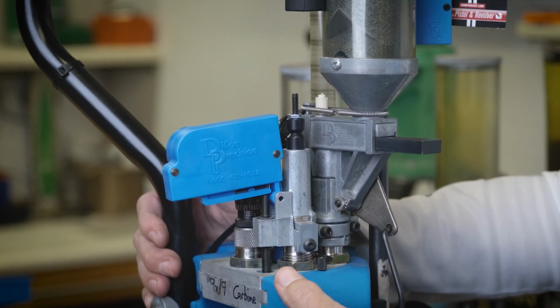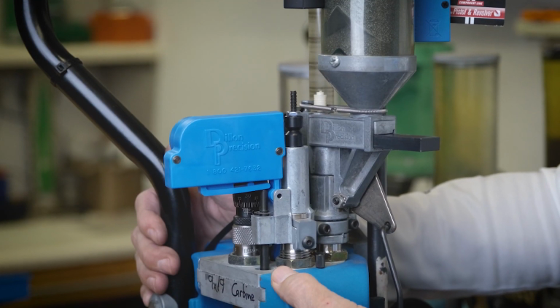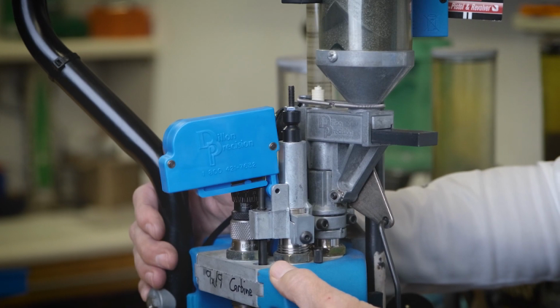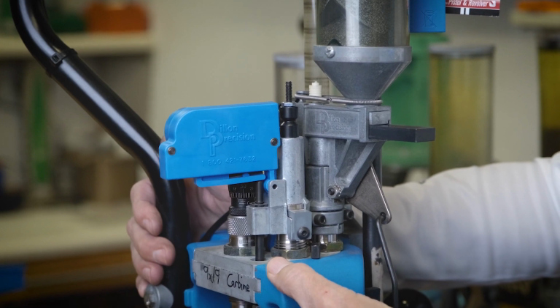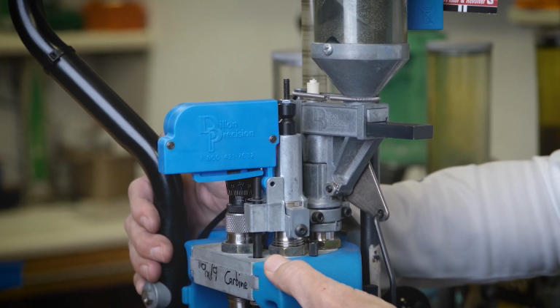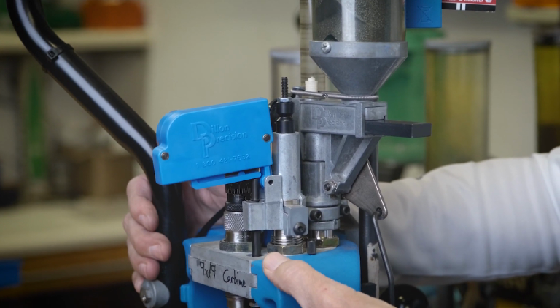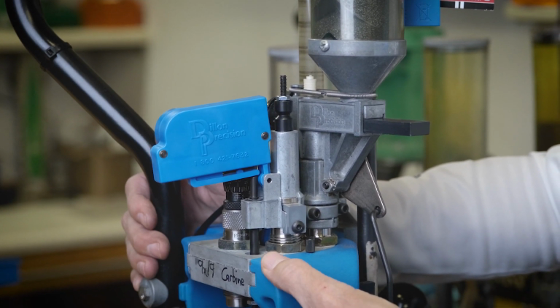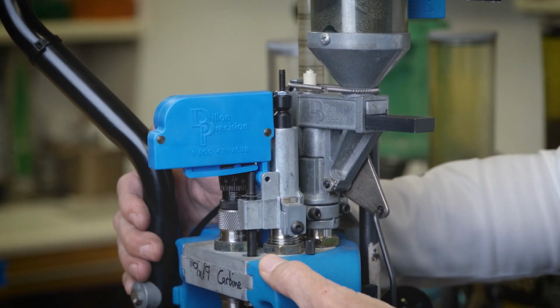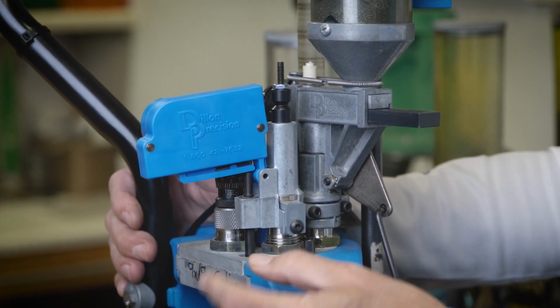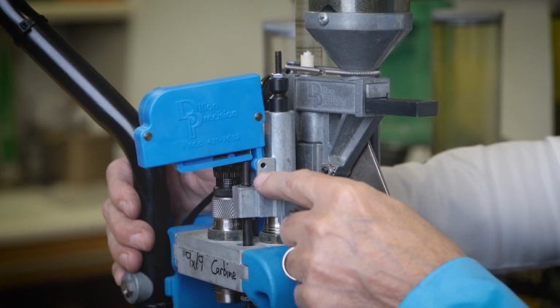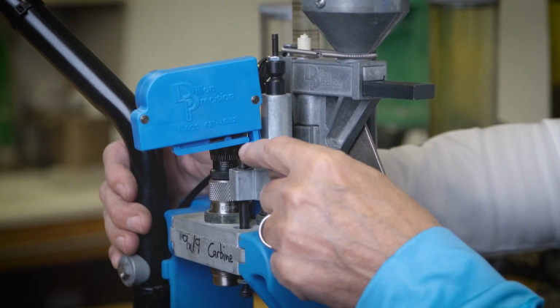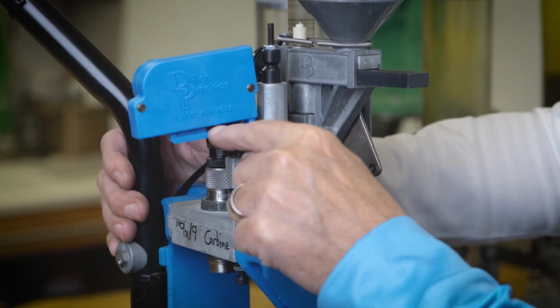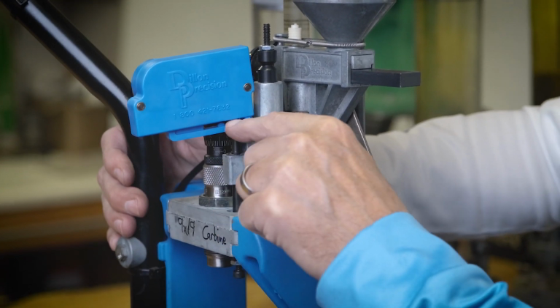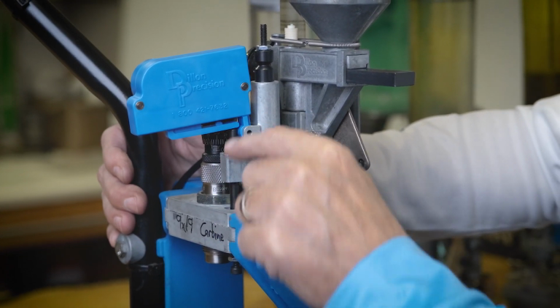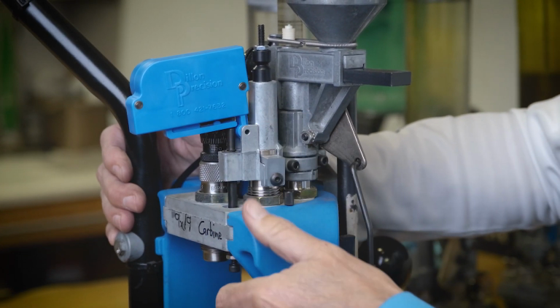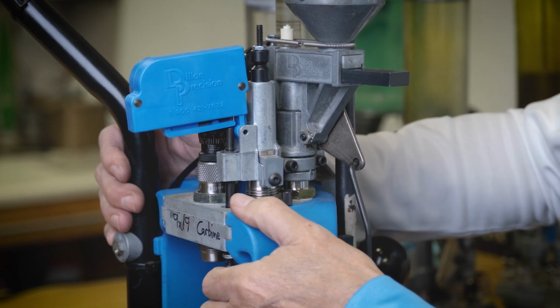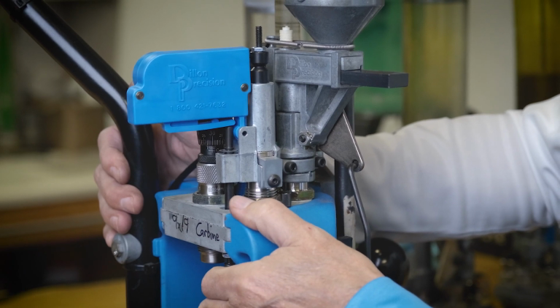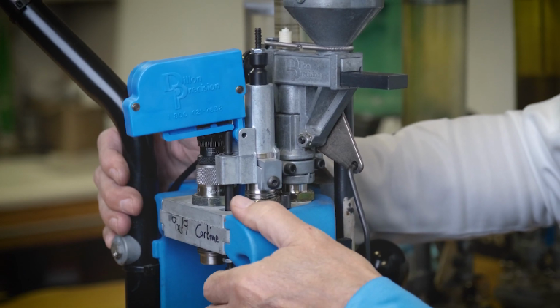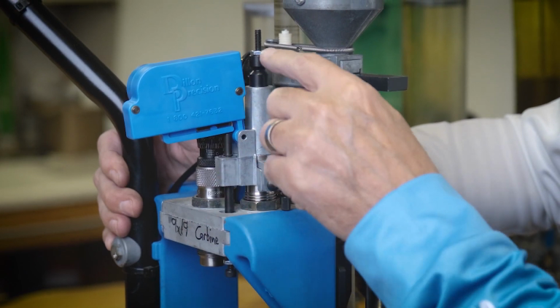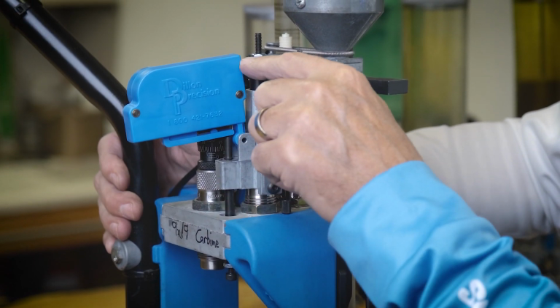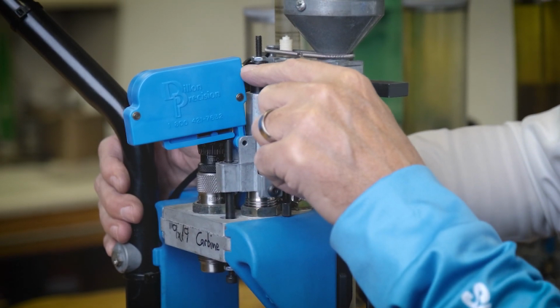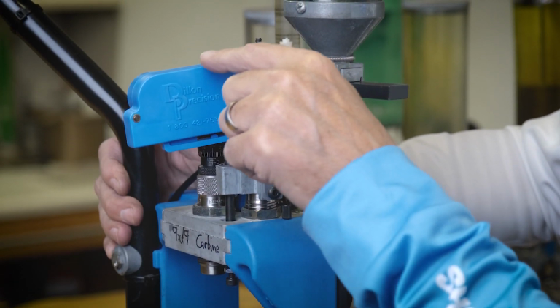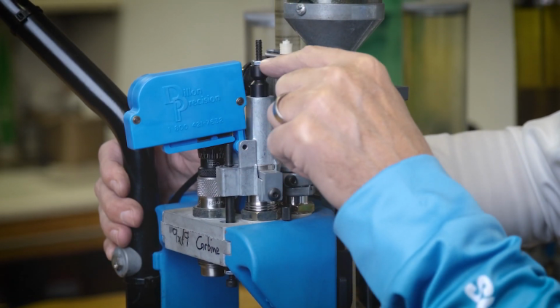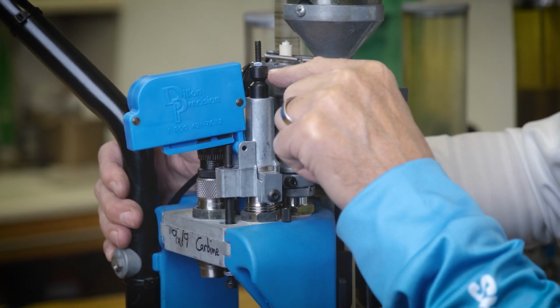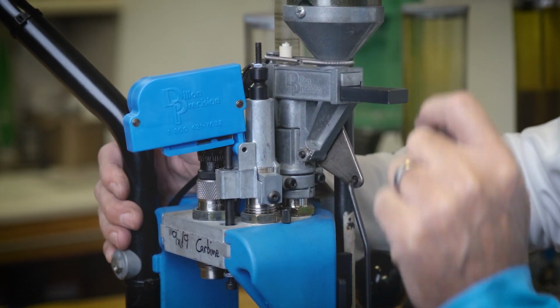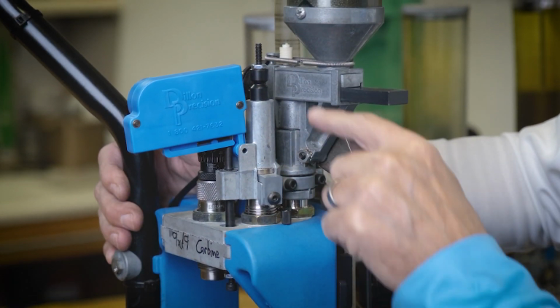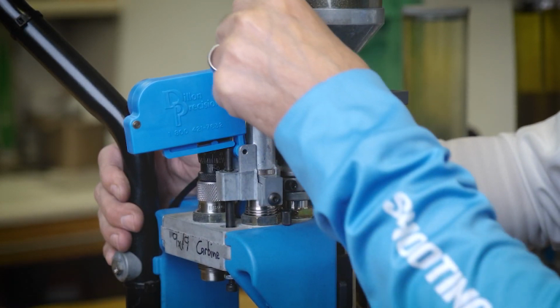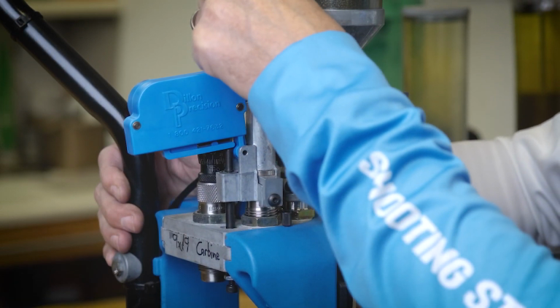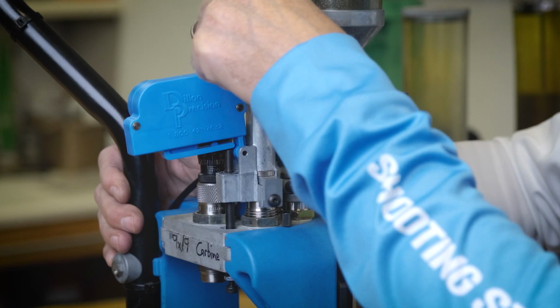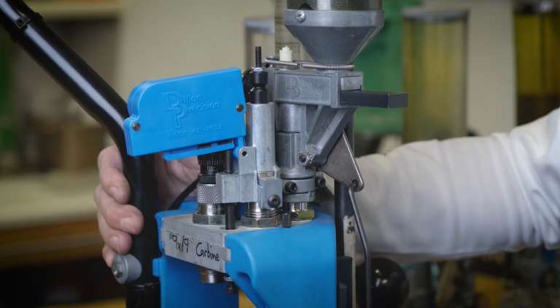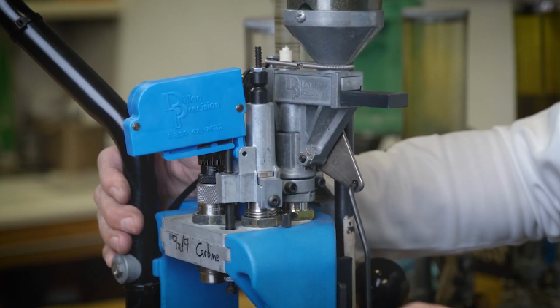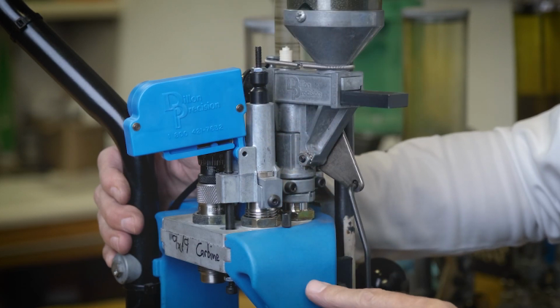This activating rod pushes up against this arm to activate the system on the follower rod.